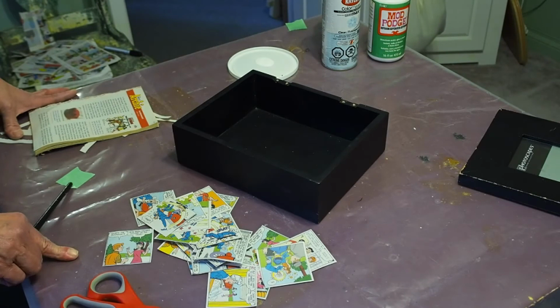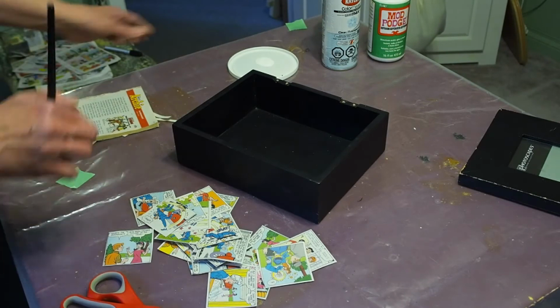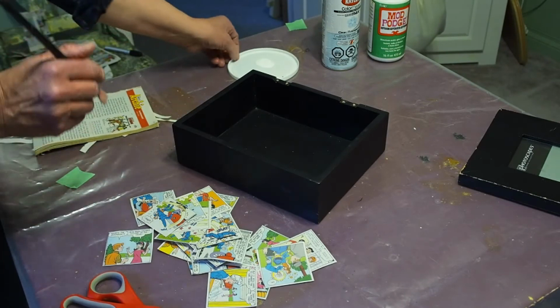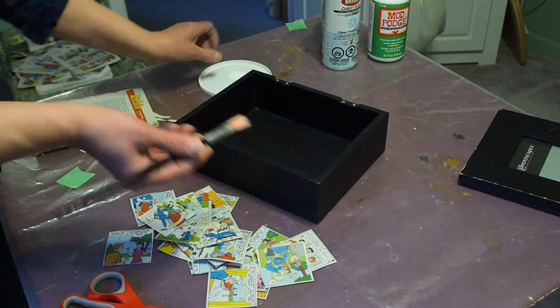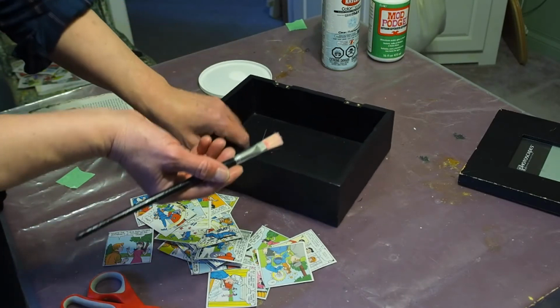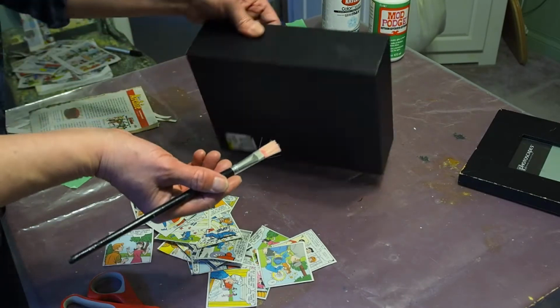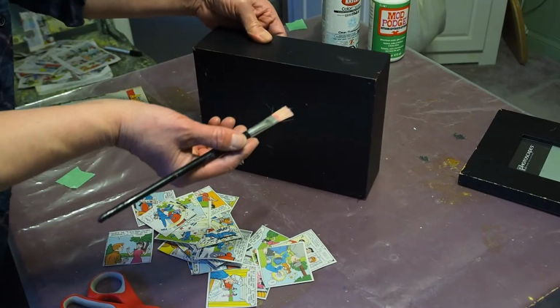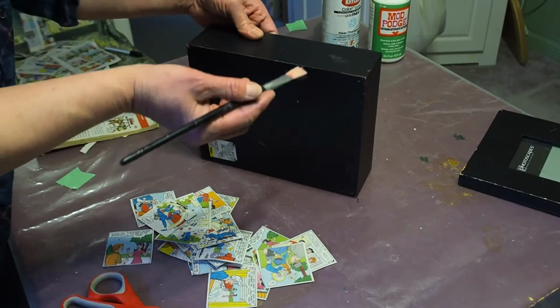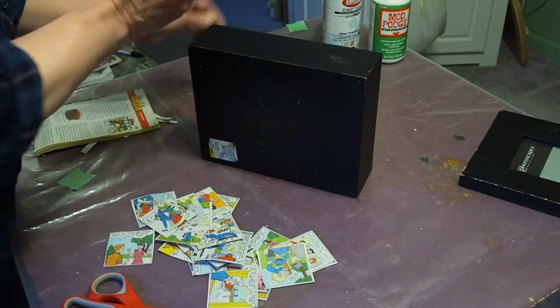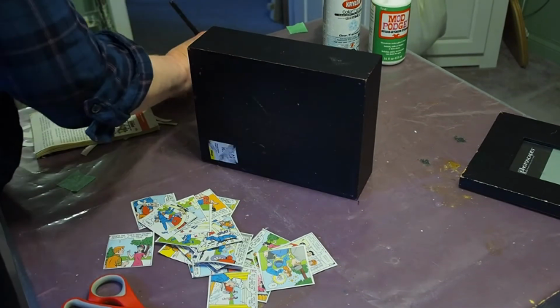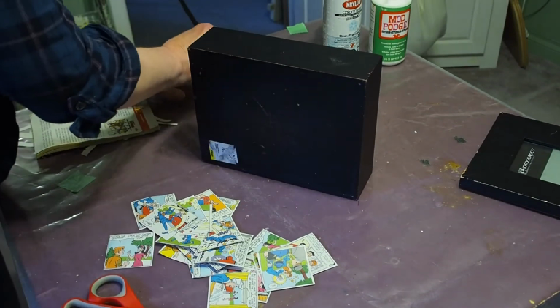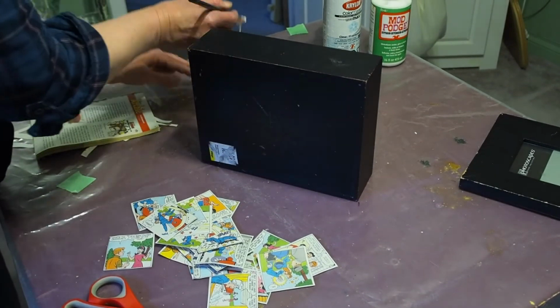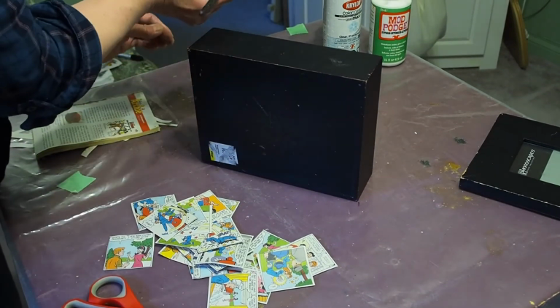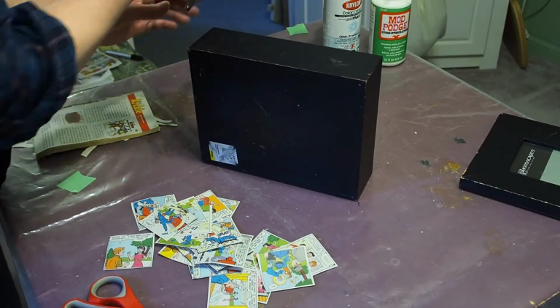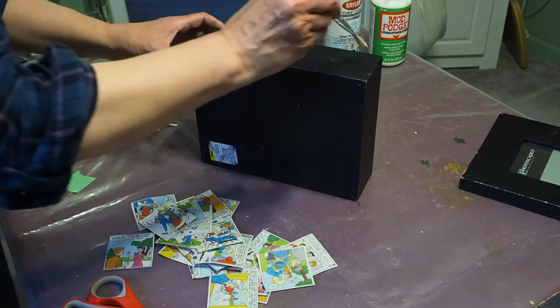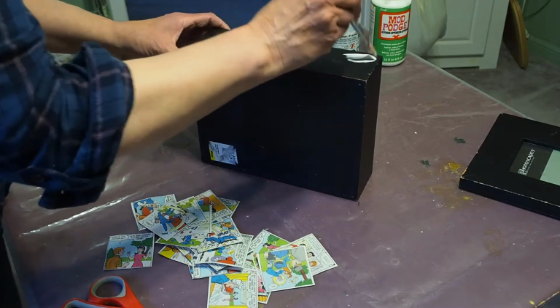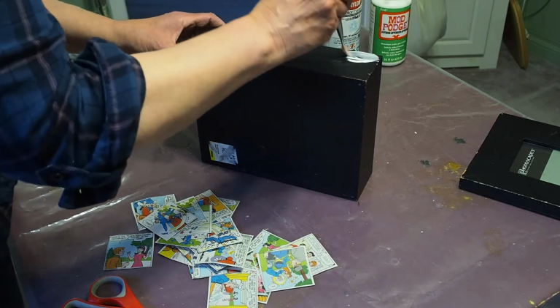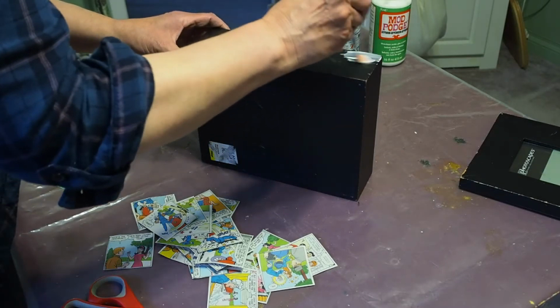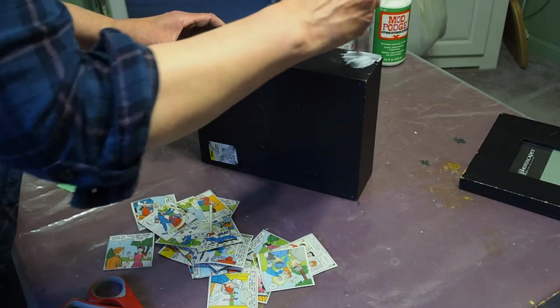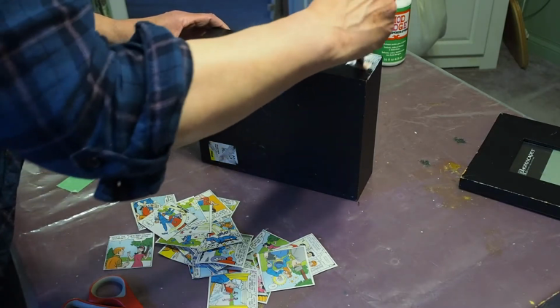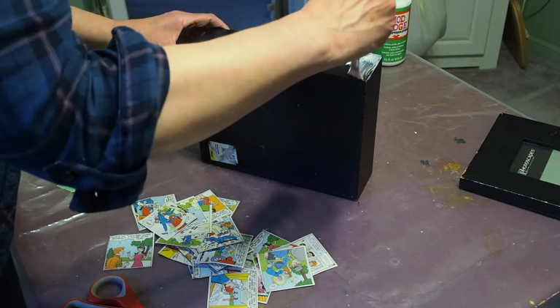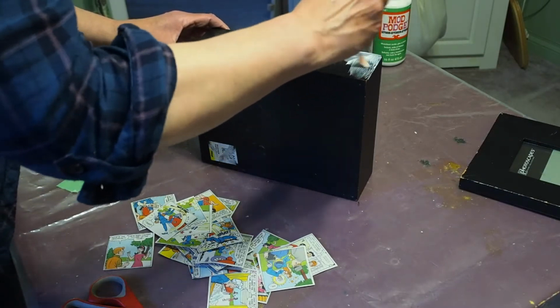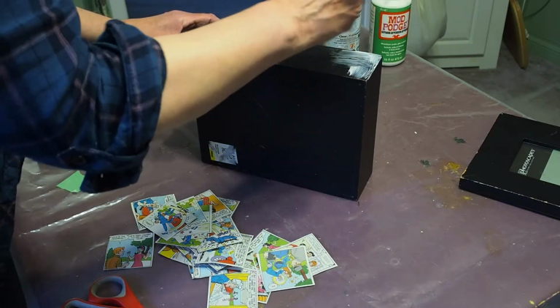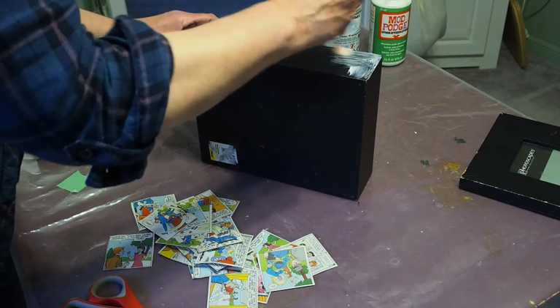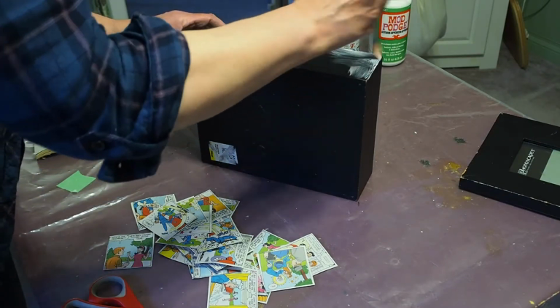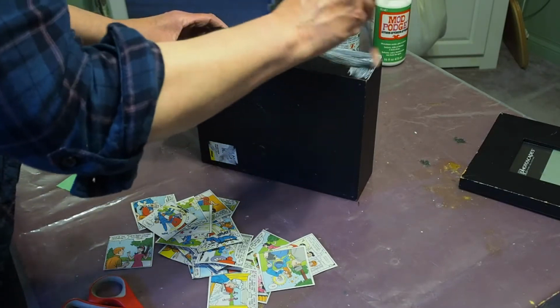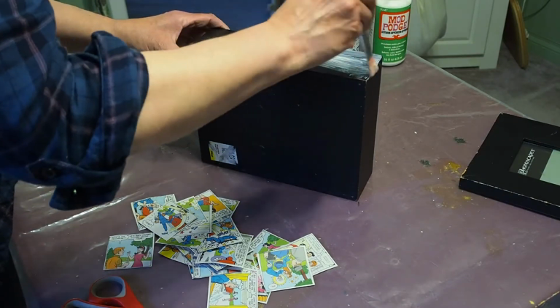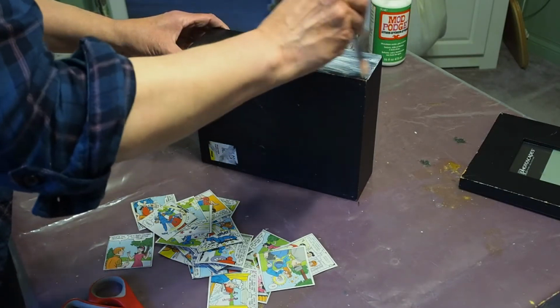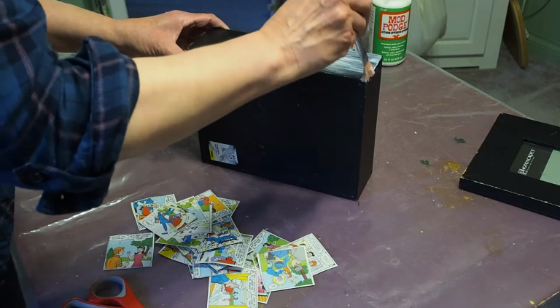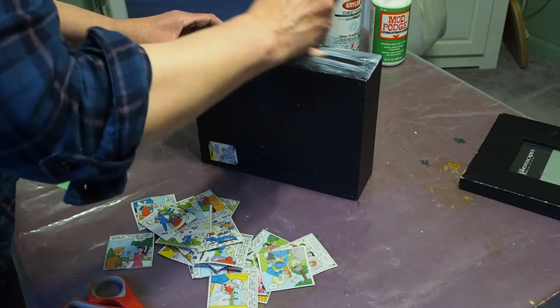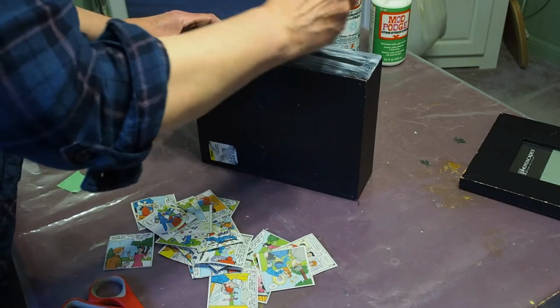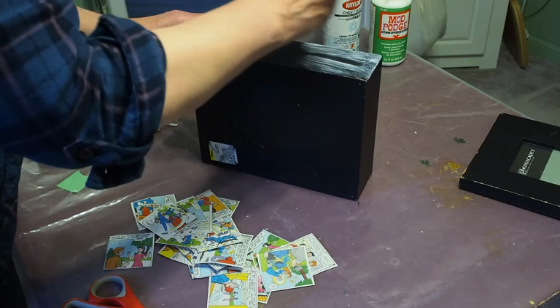Now I've poured some podge onto a plastic lid. I'm just going to be brushing on a layer of podge and then placing the comics on top of the podge and then another layer of podge.